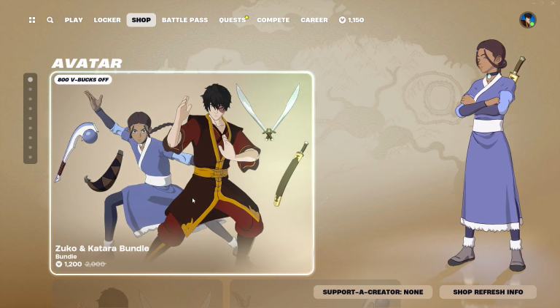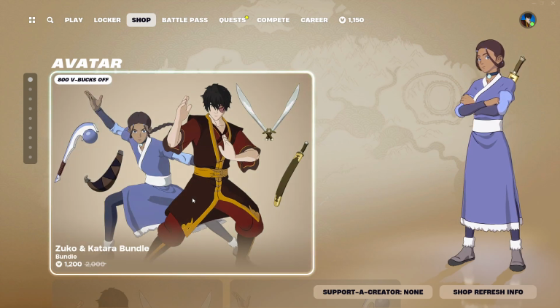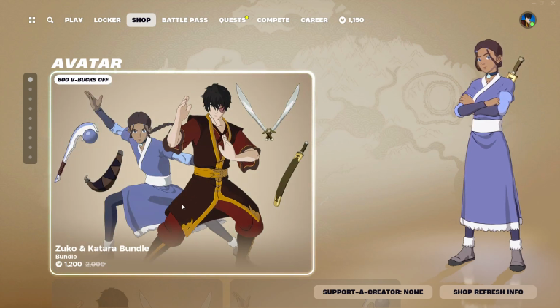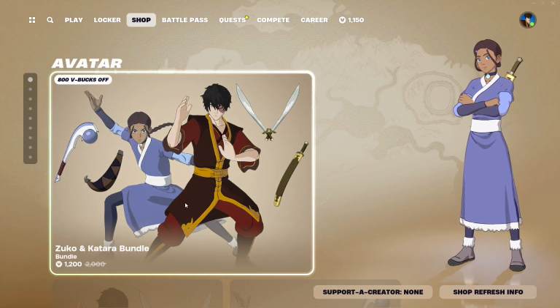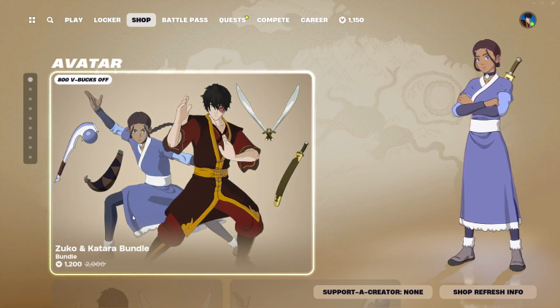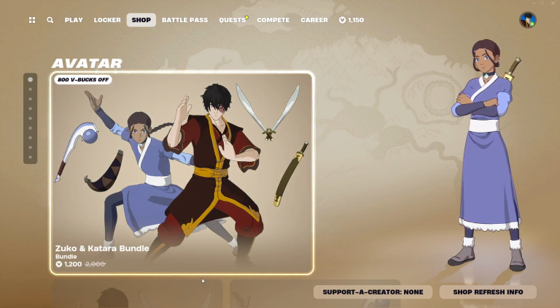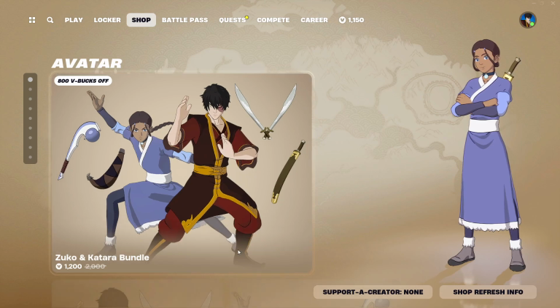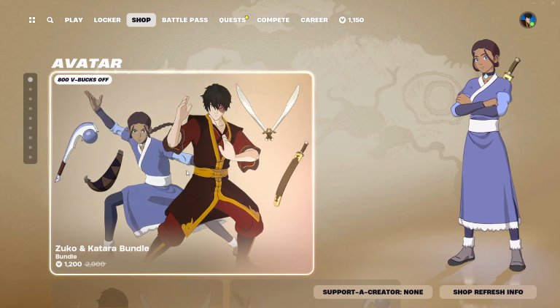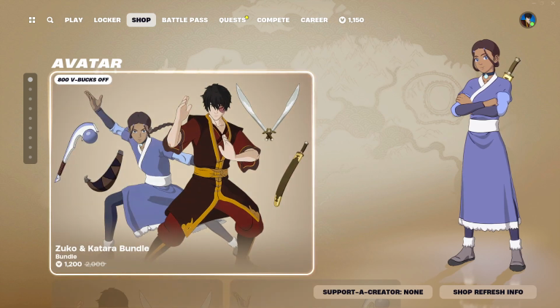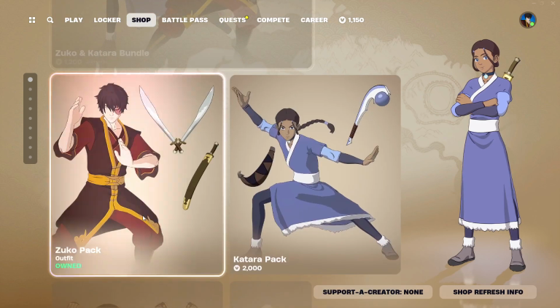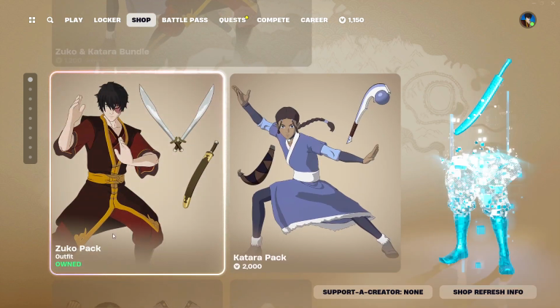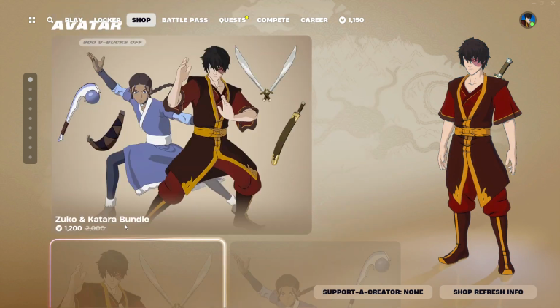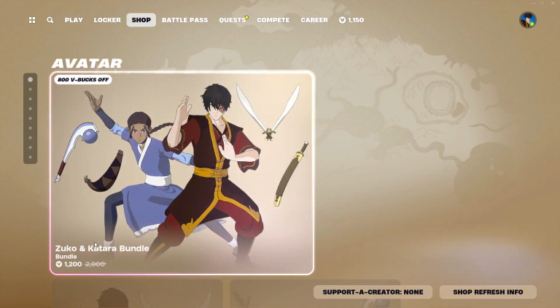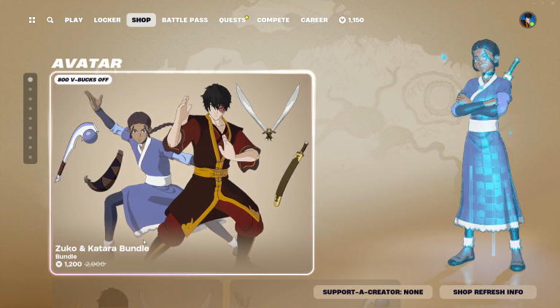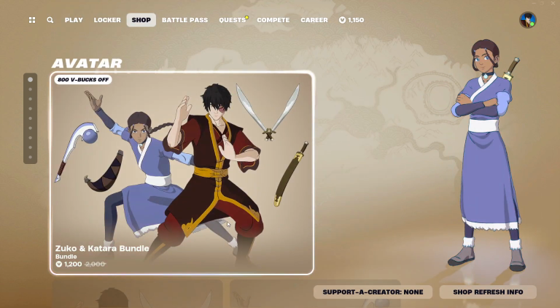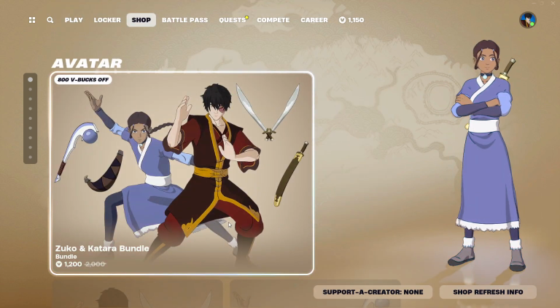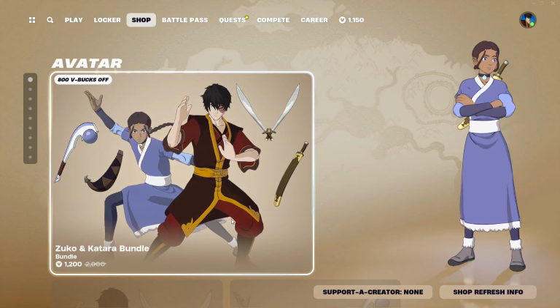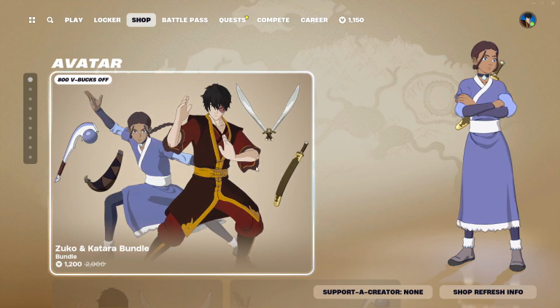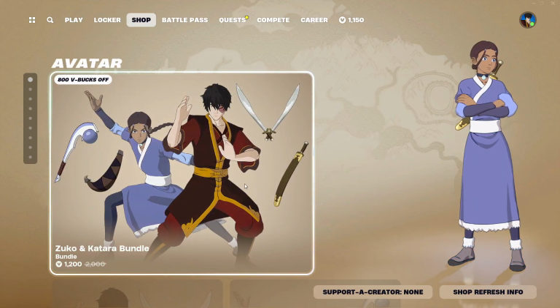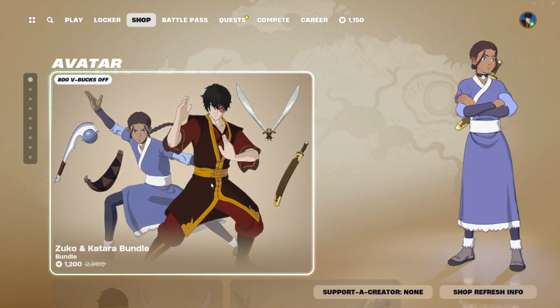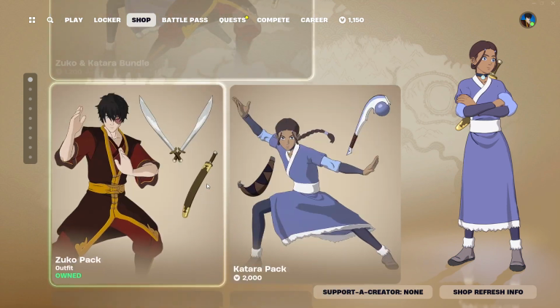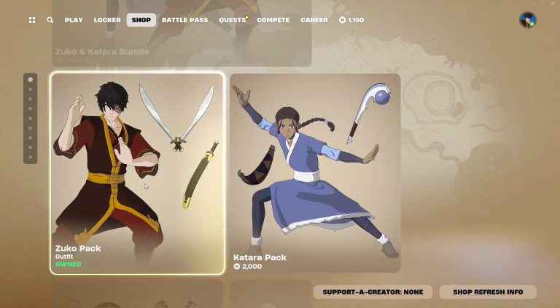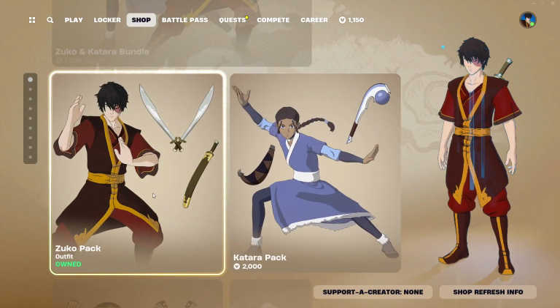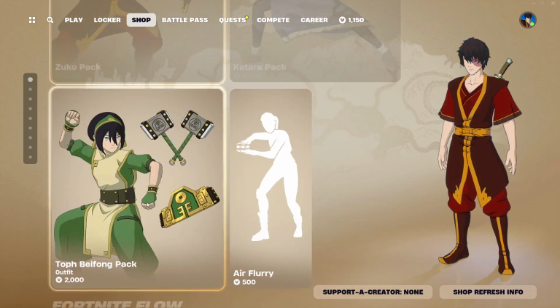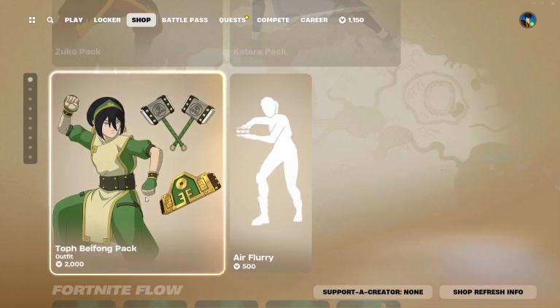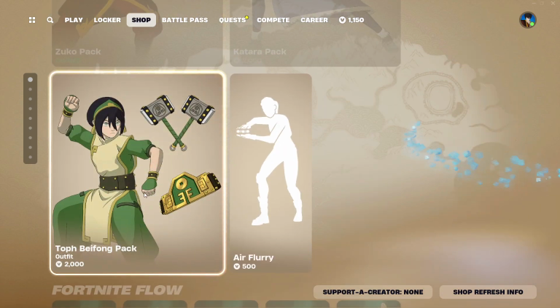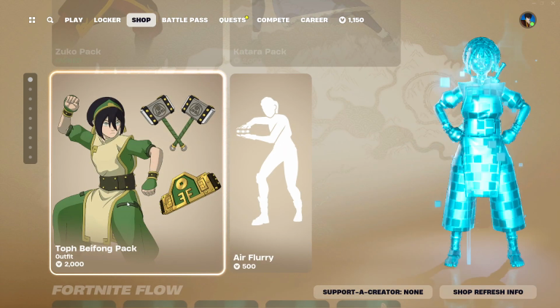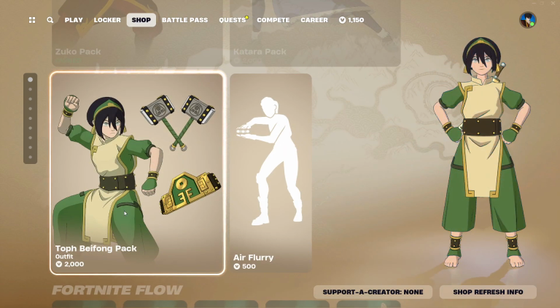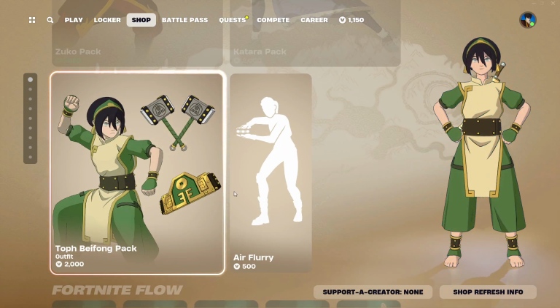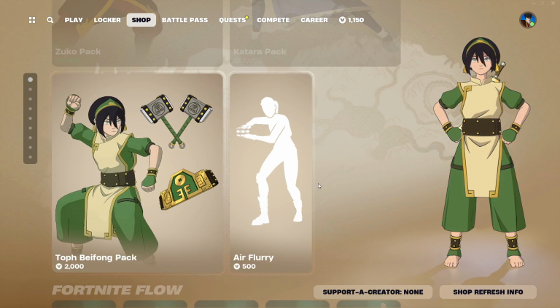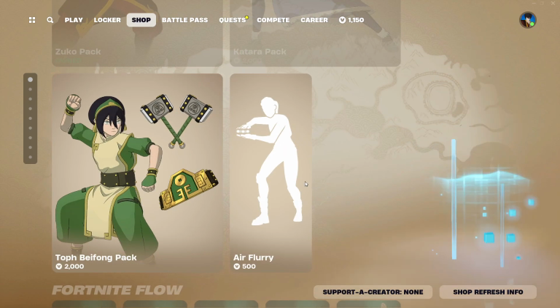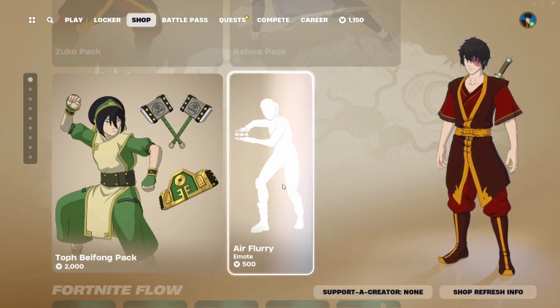As you can see, the Zuko and Katara bundles are still here. I own Zuko — I bought the Zuko pack — that's why it's only 1,200 V-Bucks. Still overpriced as always, but you can get them separately. Same with the Toph Beifong pack still here and Air Flory.